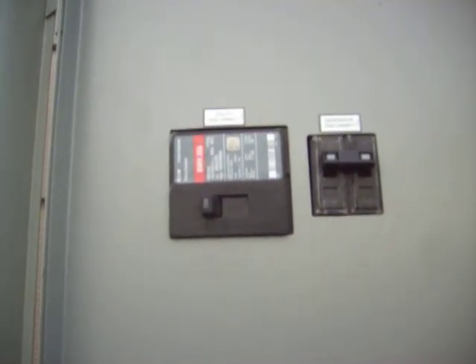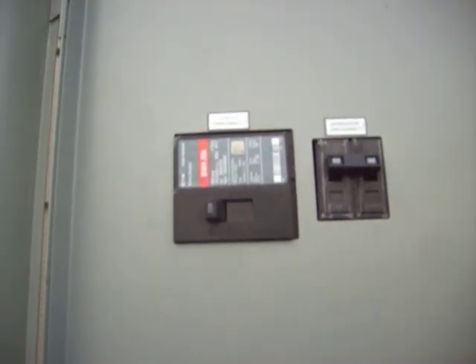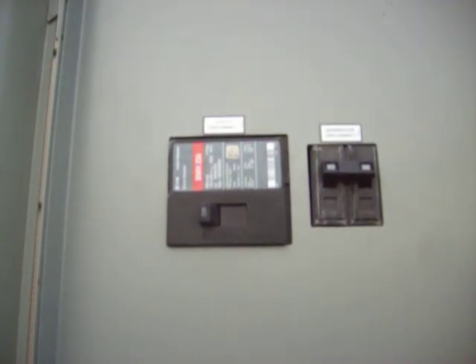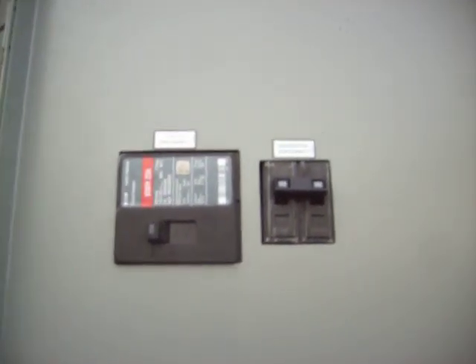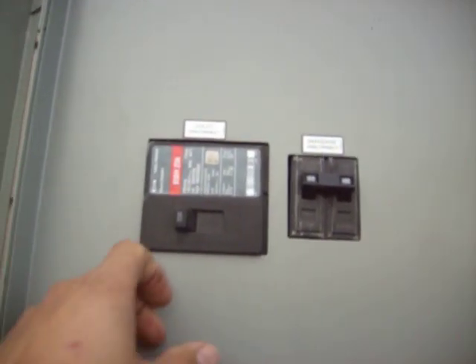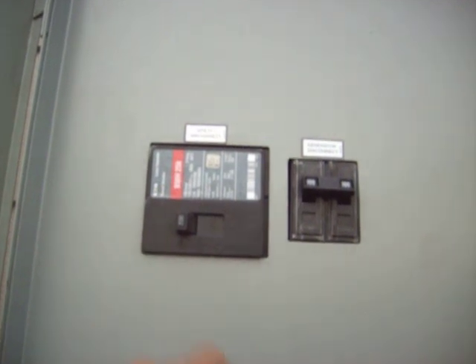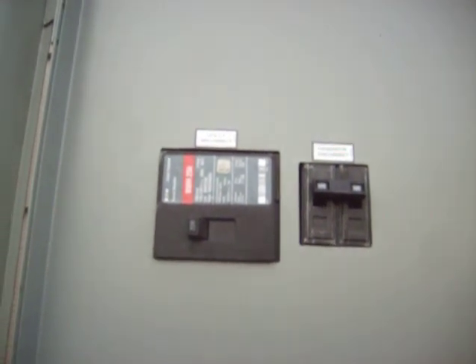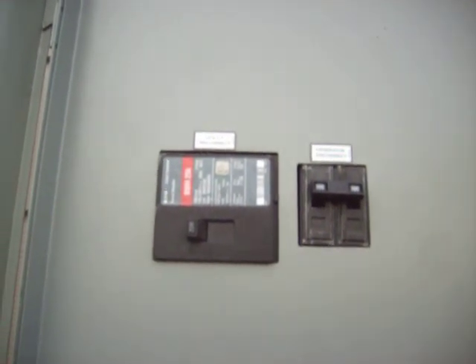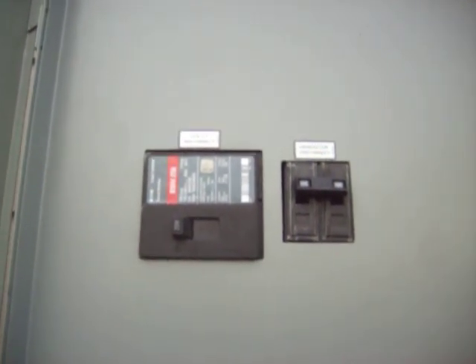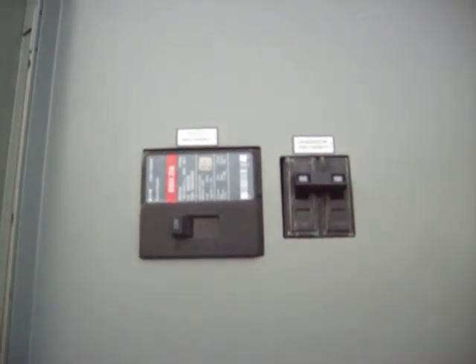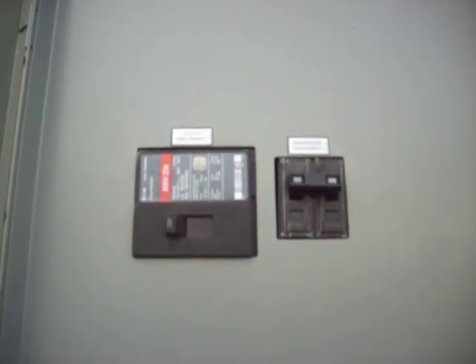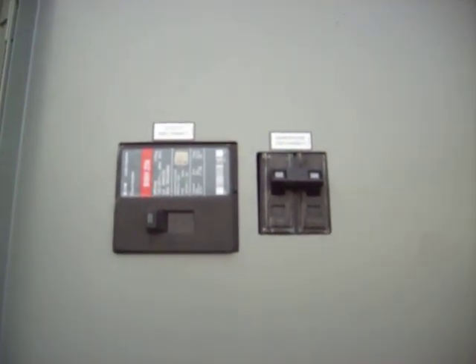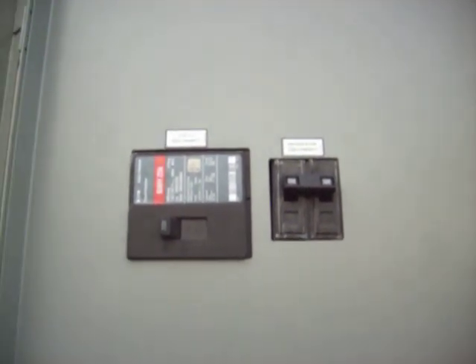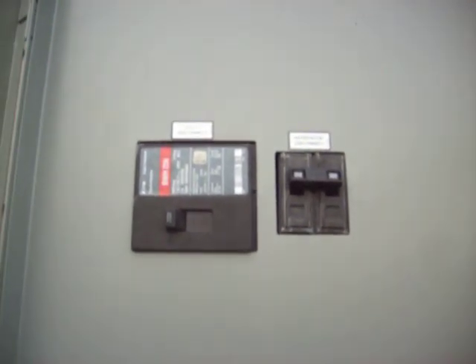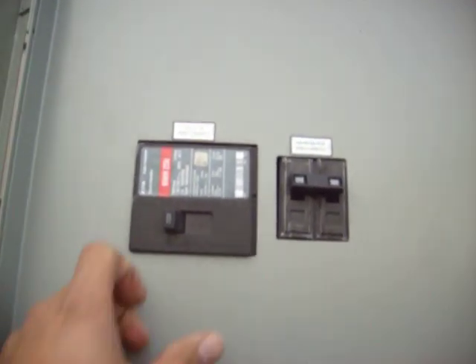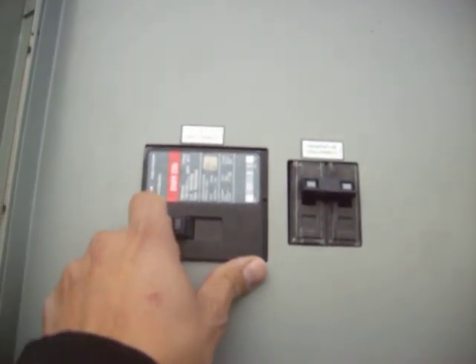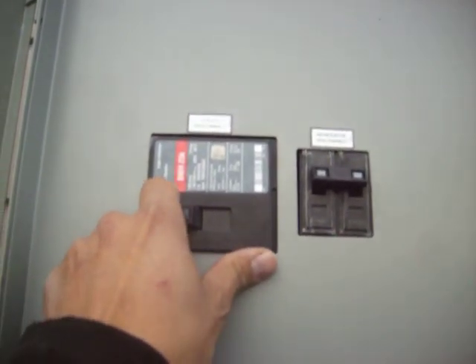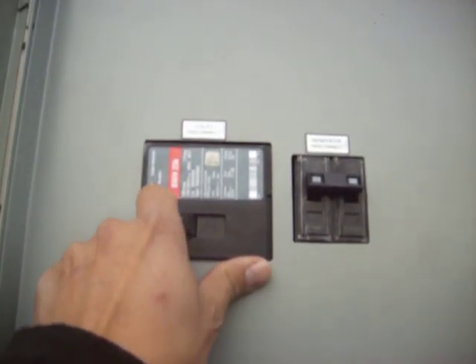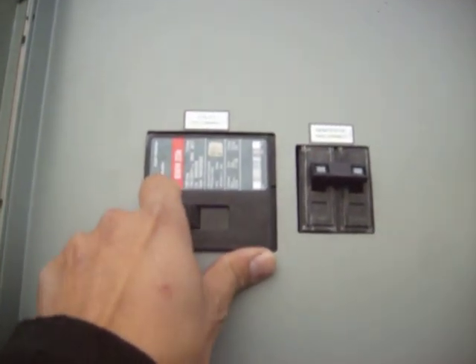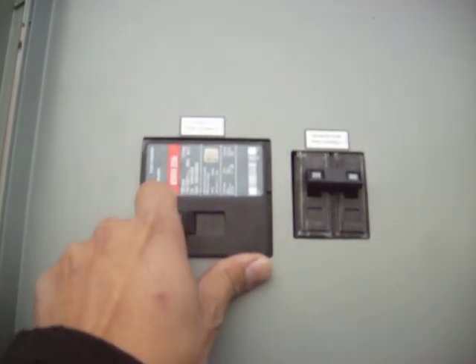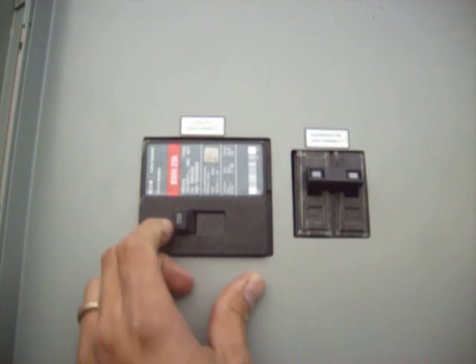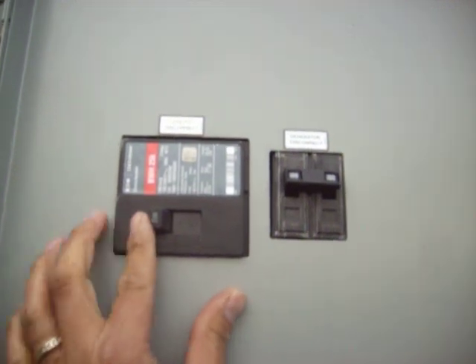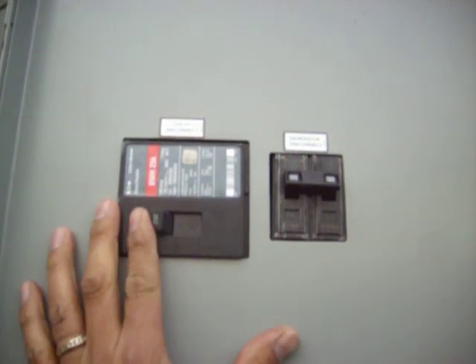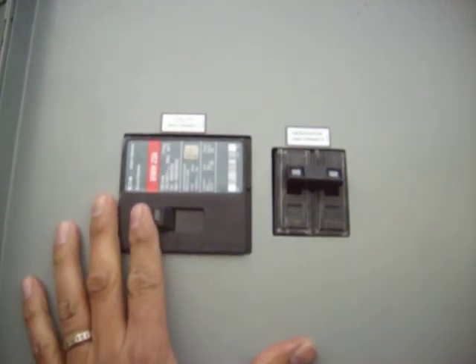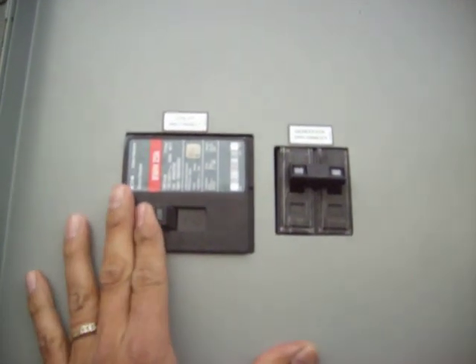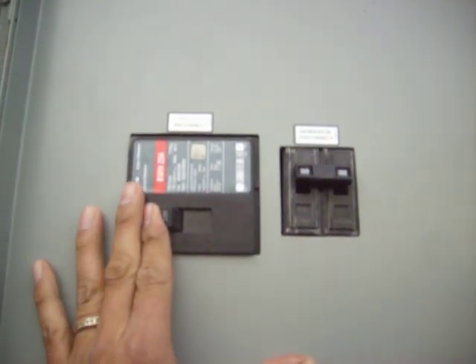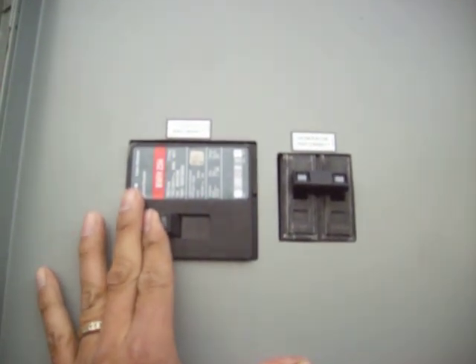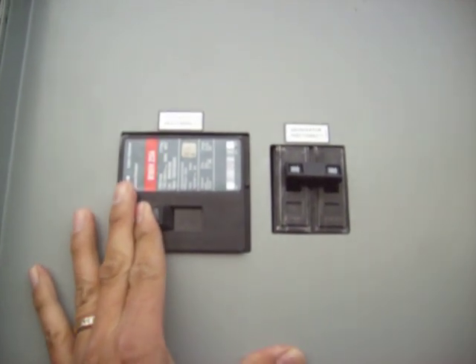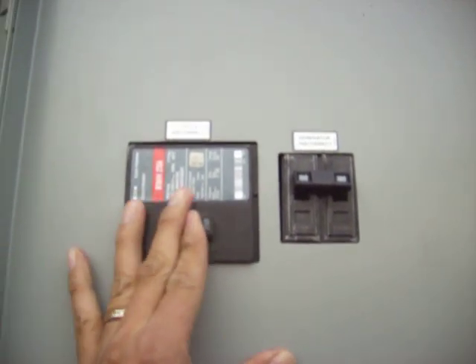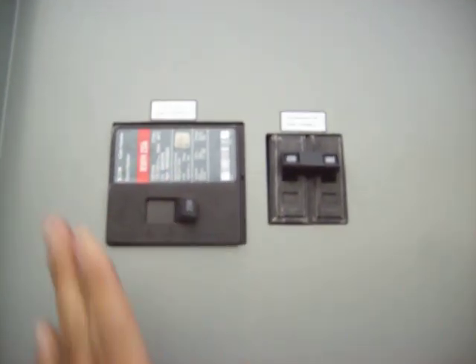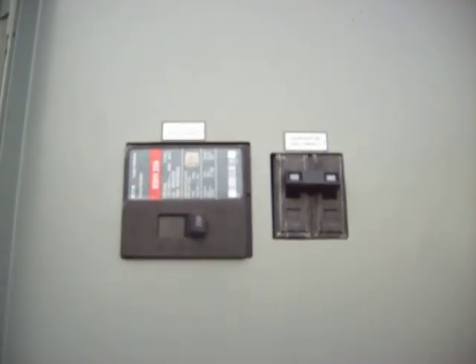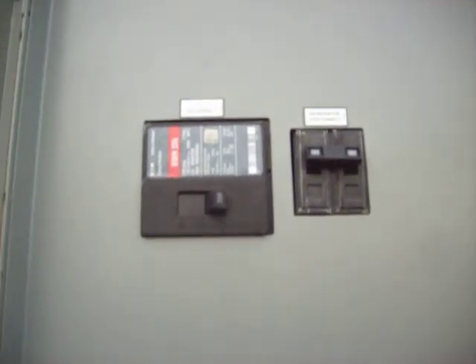I'm going to give a little demonstration on what happens when the power goes out. By shutting this breaker off, I'm simulating a power outage. There.